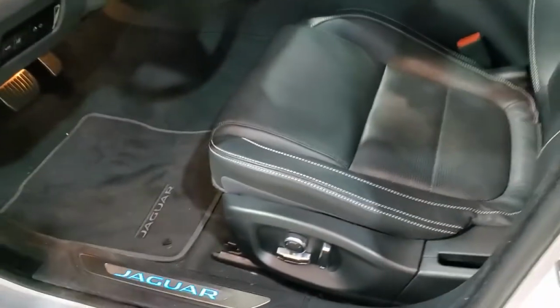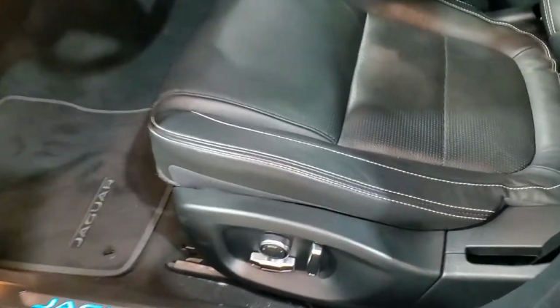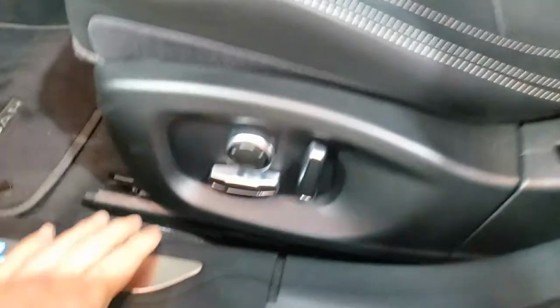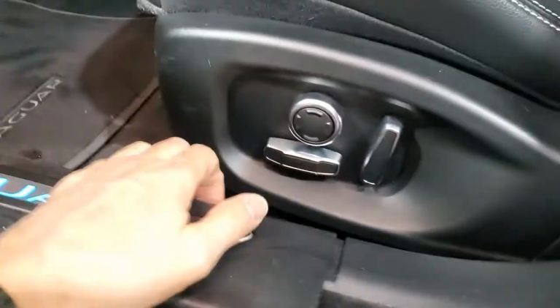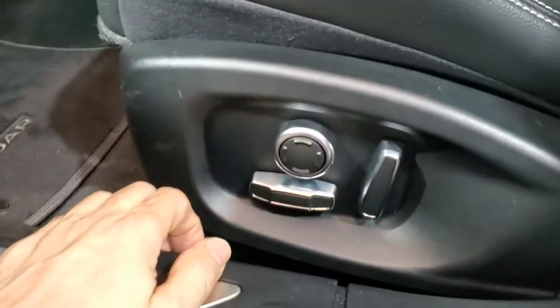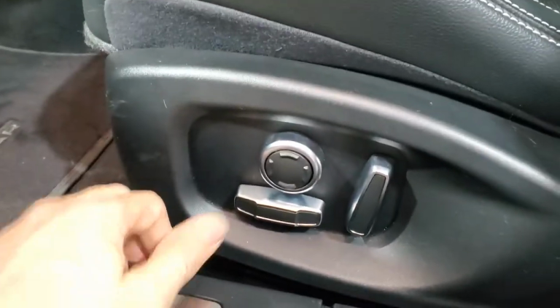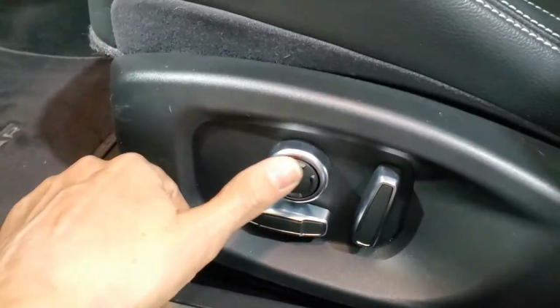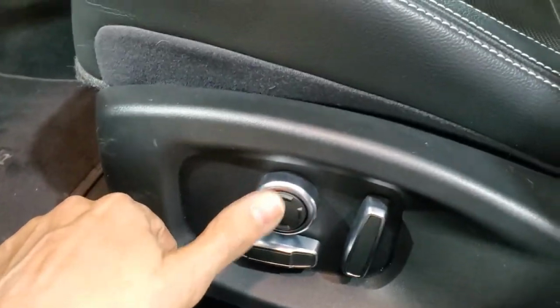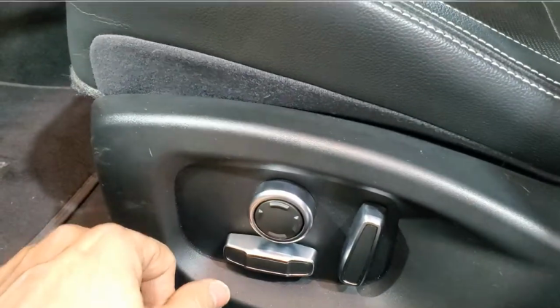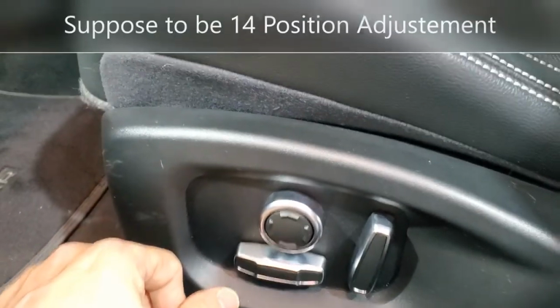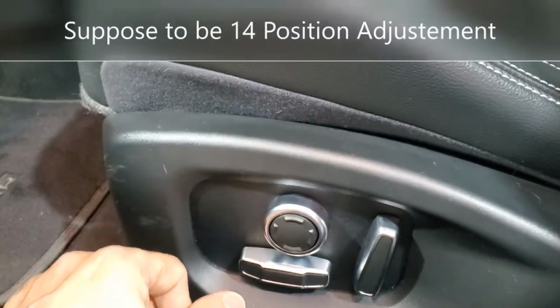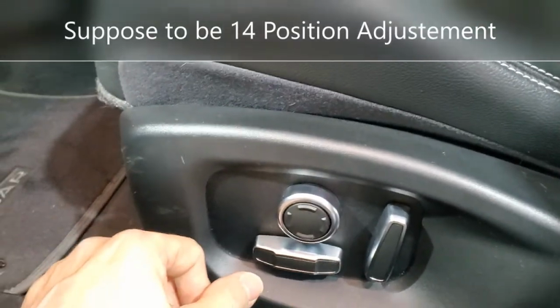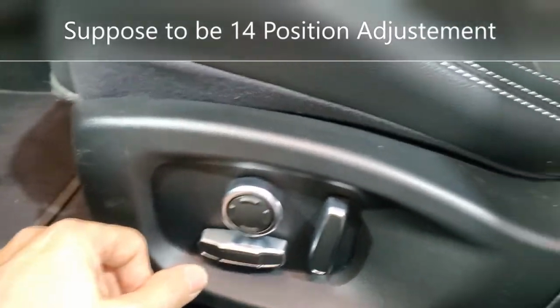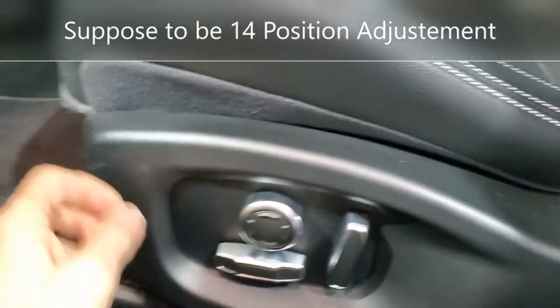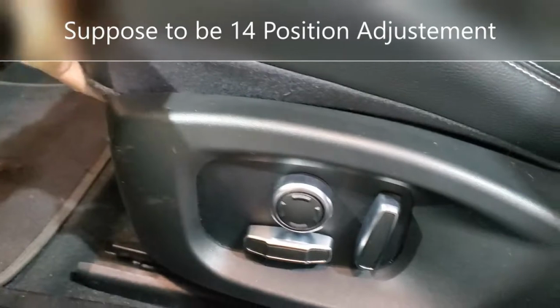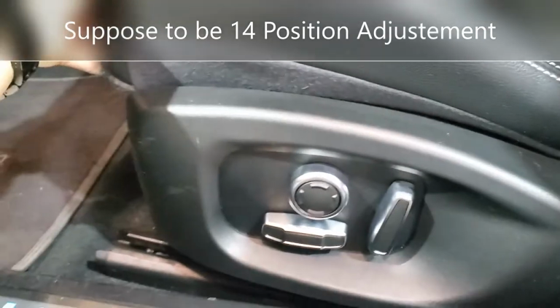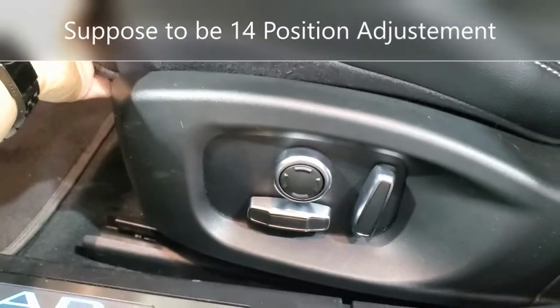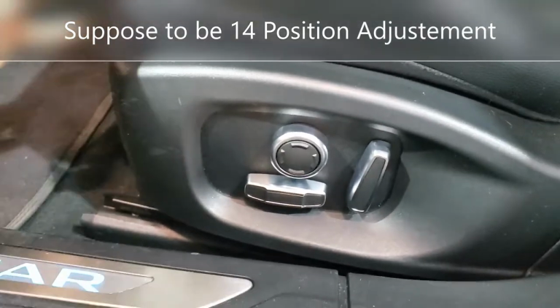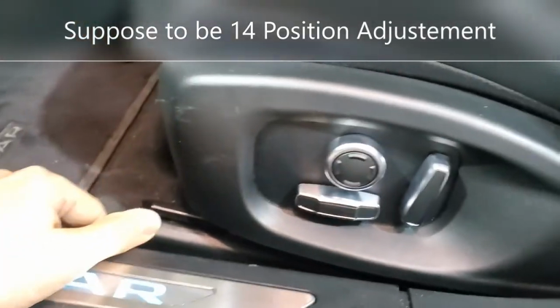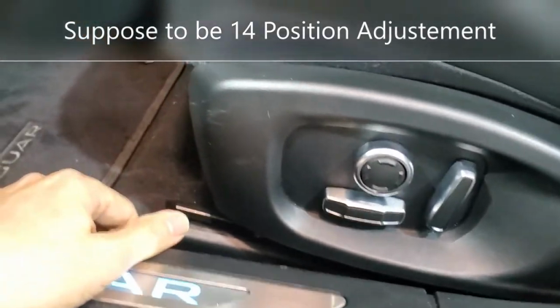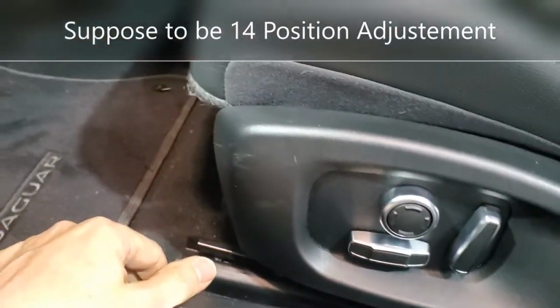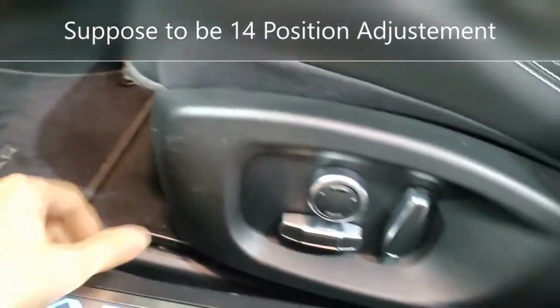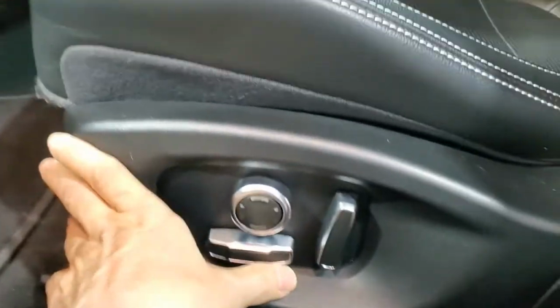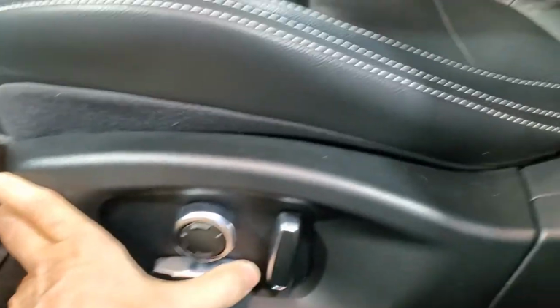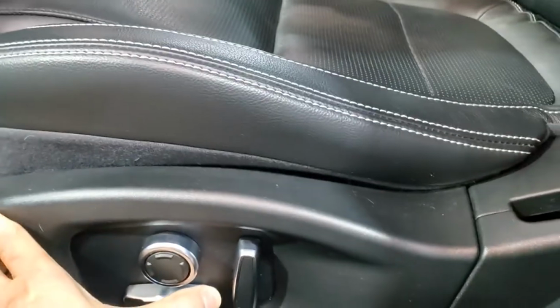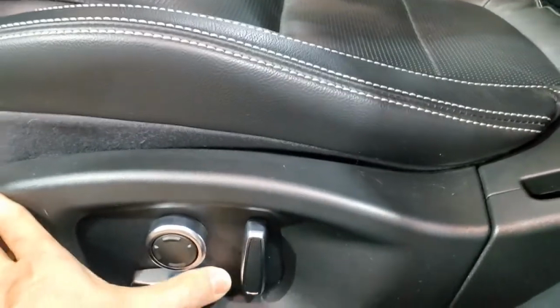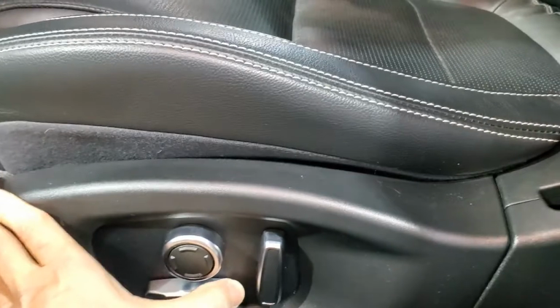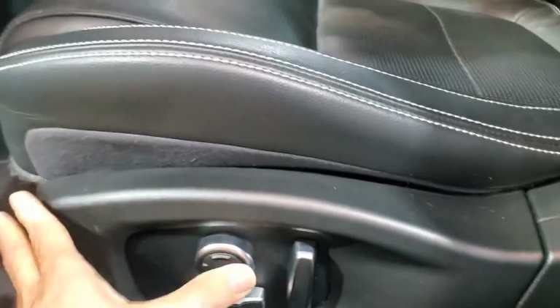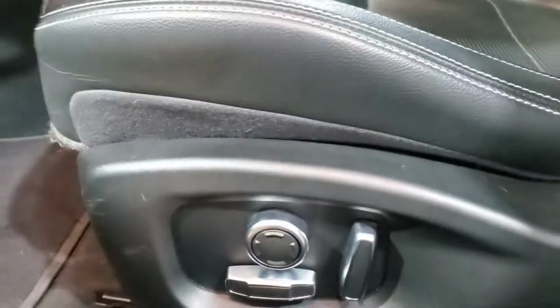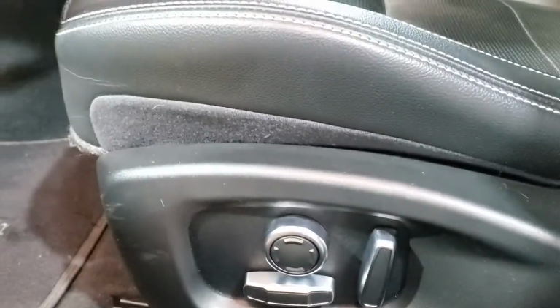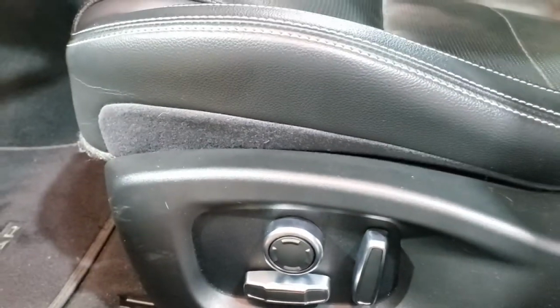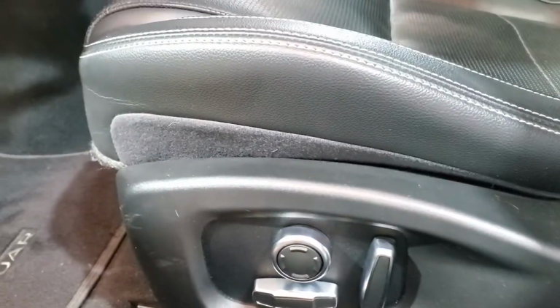So we have here the usual power adjustment, and it looks like it's got a four-way for the lumbar. I don't think I see anything for the thigh extender. The power's off on that, so I can't put it in my position.